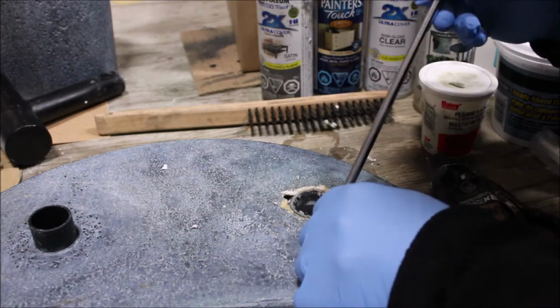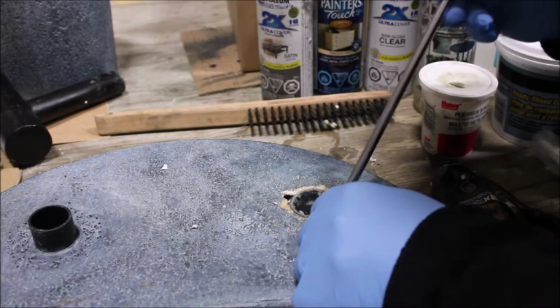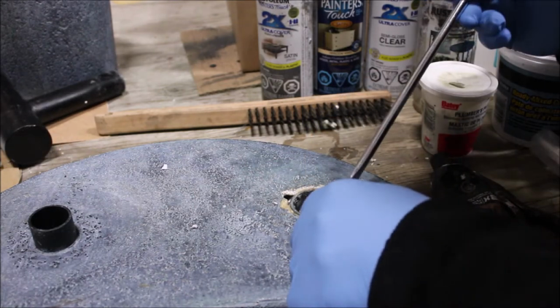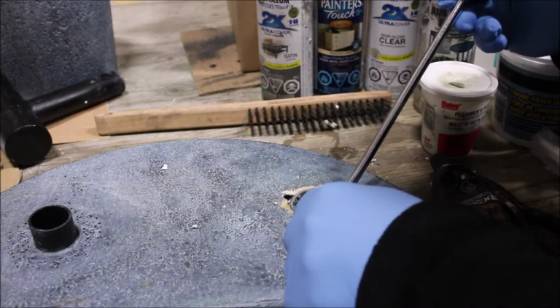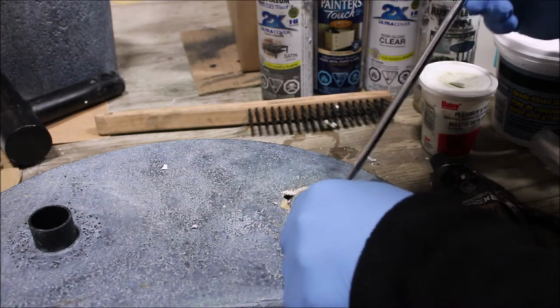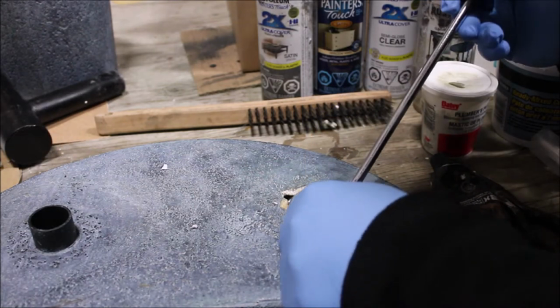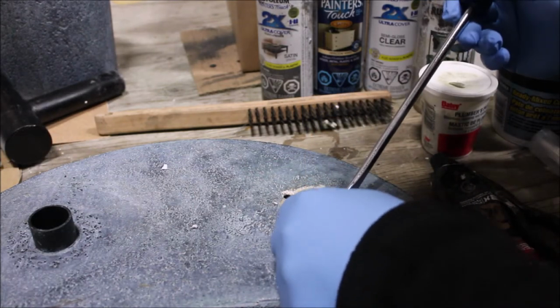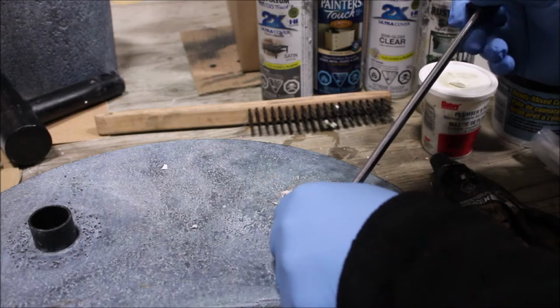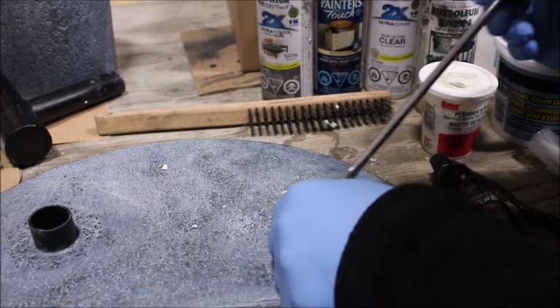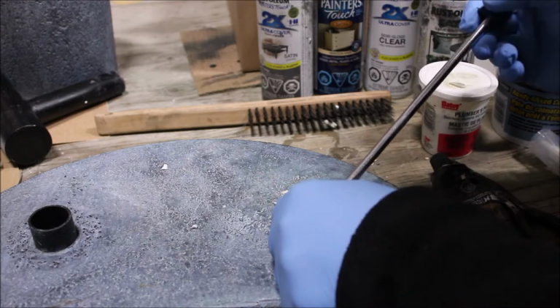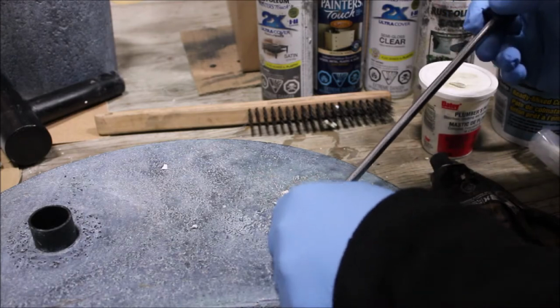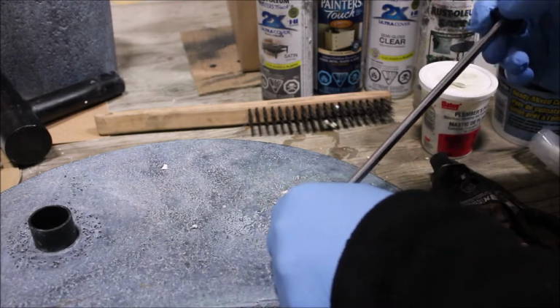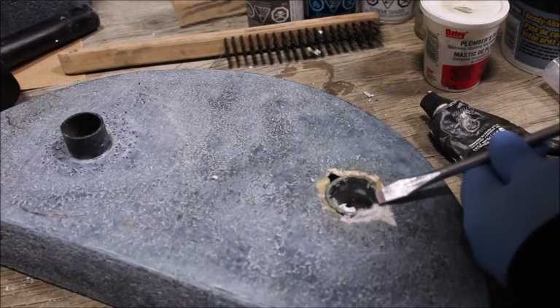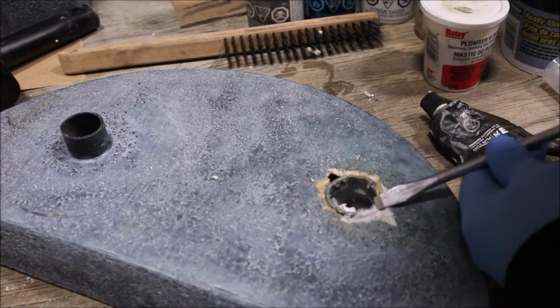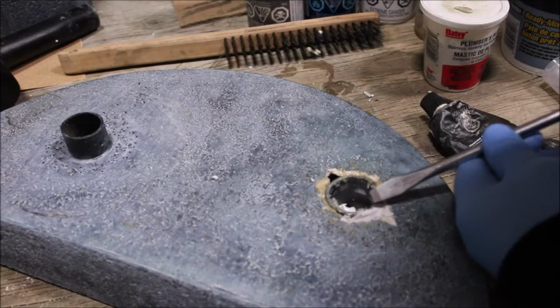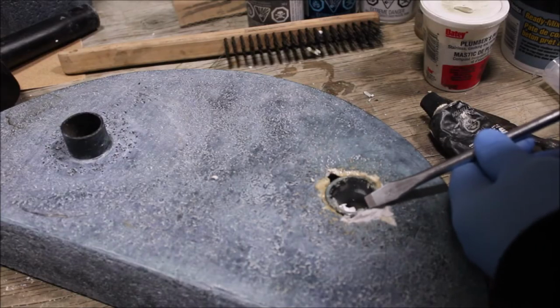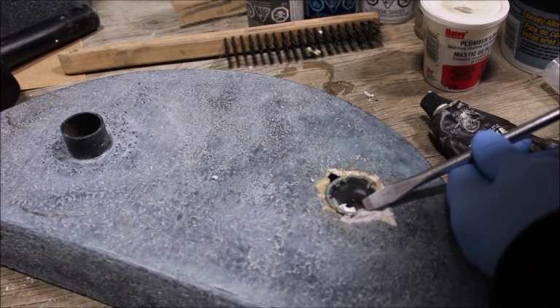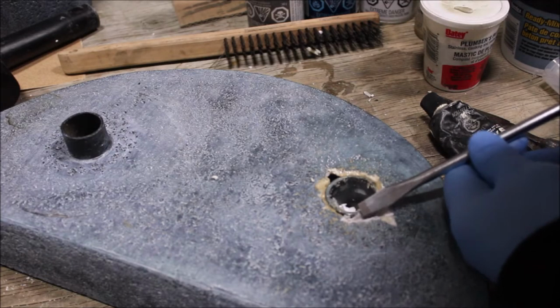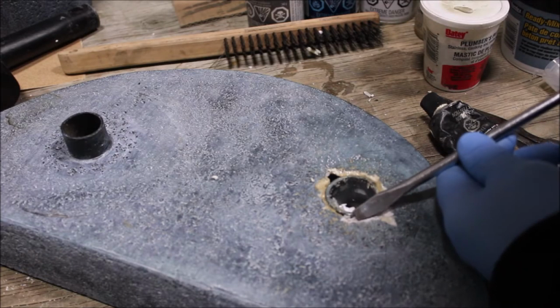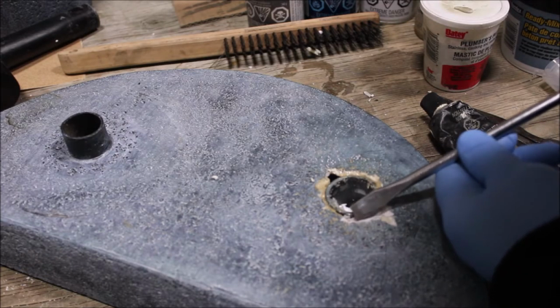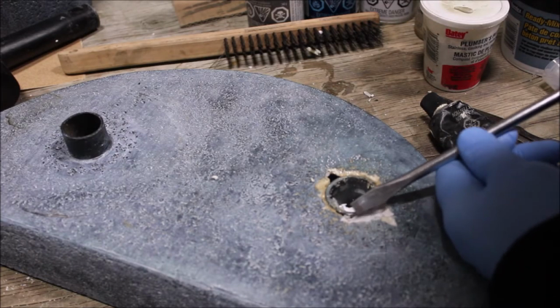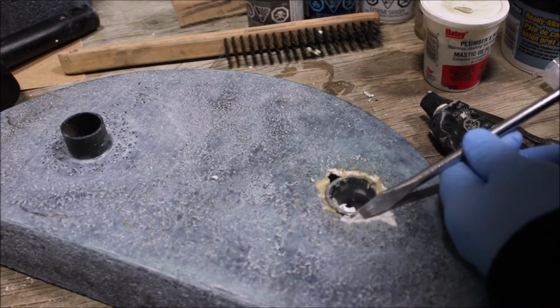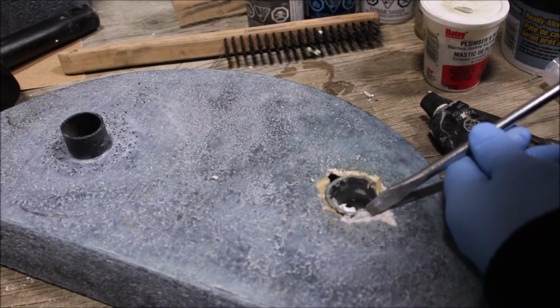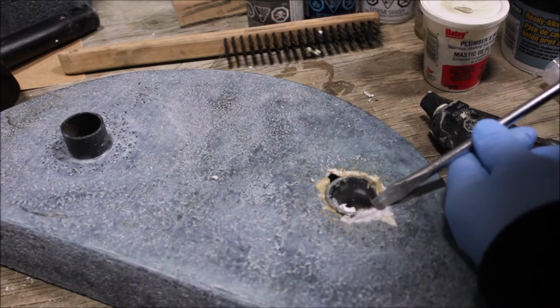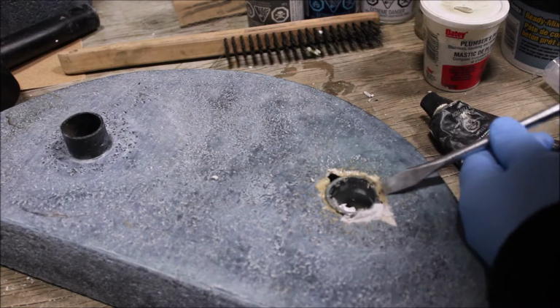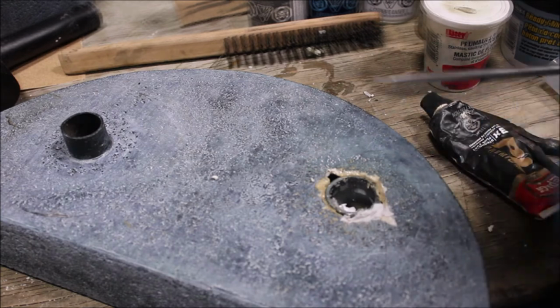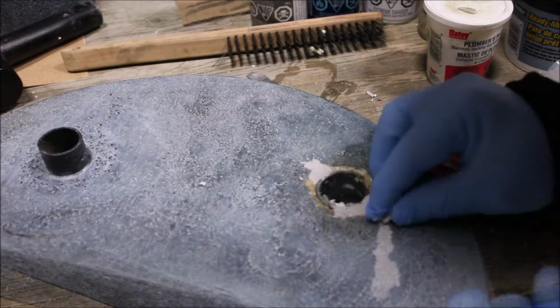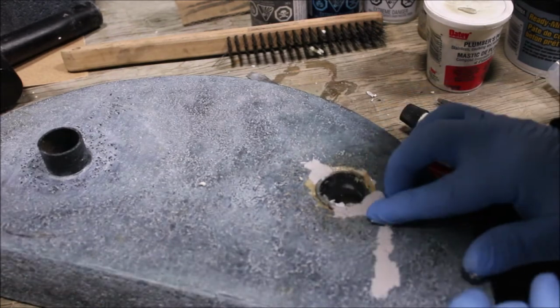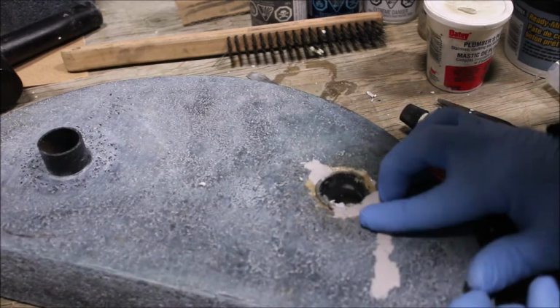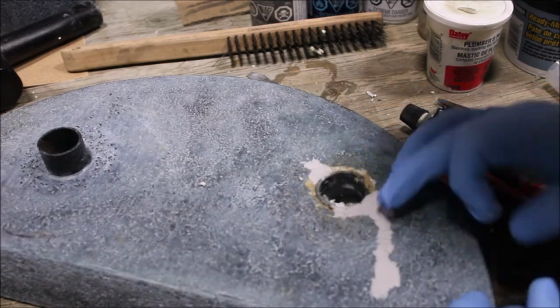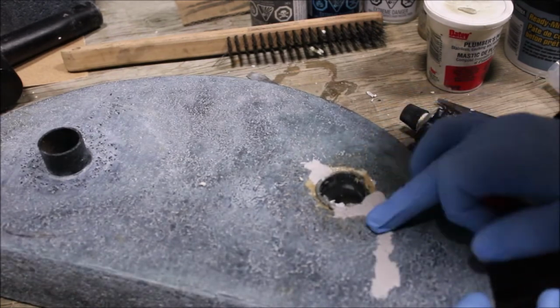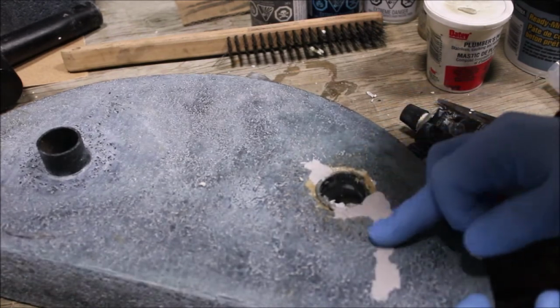As this material starts to set within five to ten minutes, we recommend doing it in stages — doing small pieces at a time and continuing to add more to fill the open area.